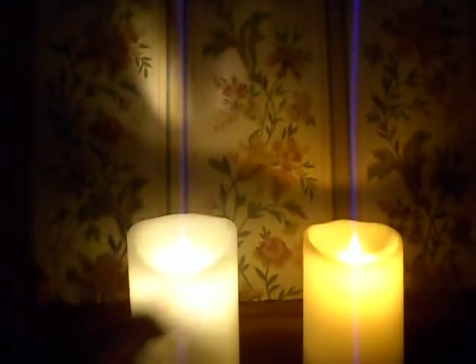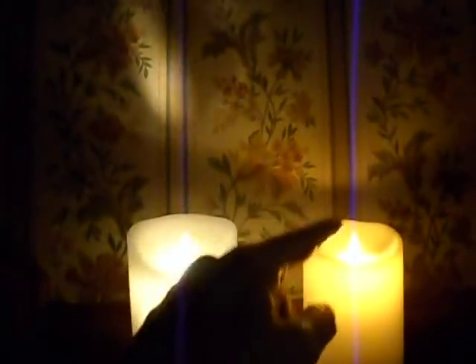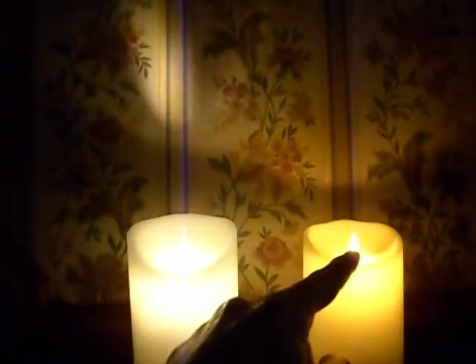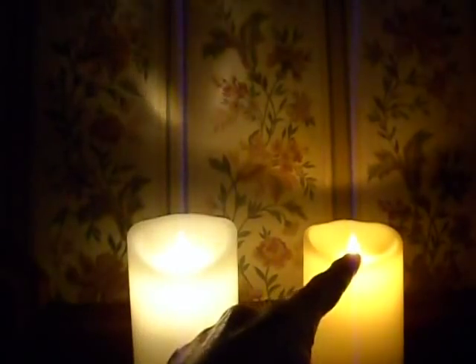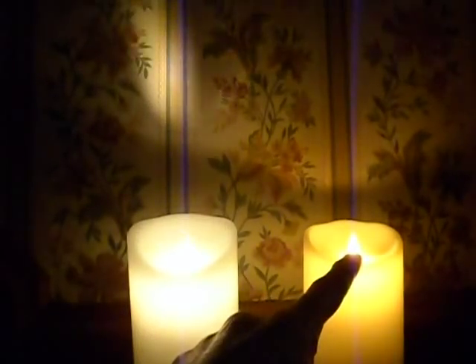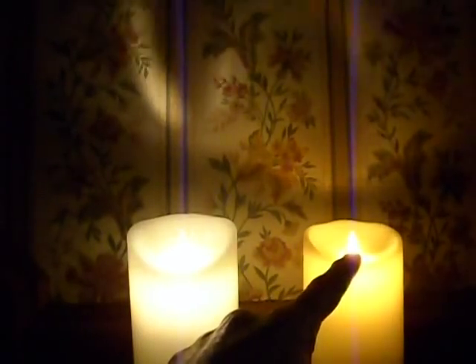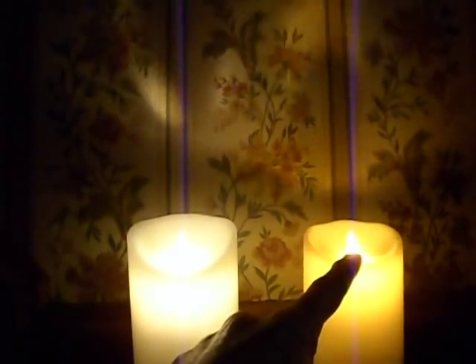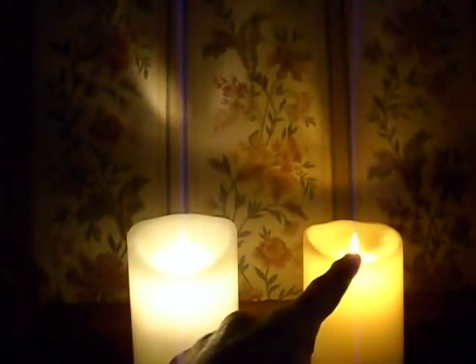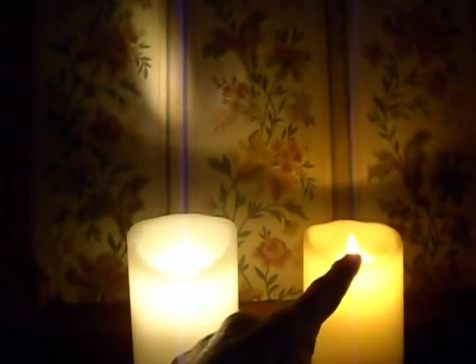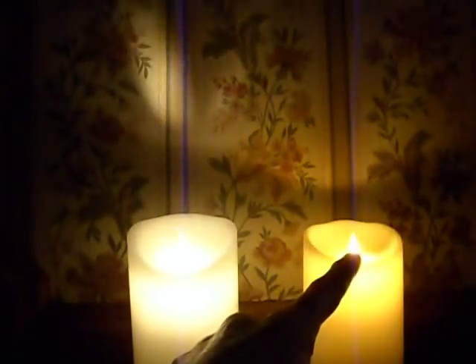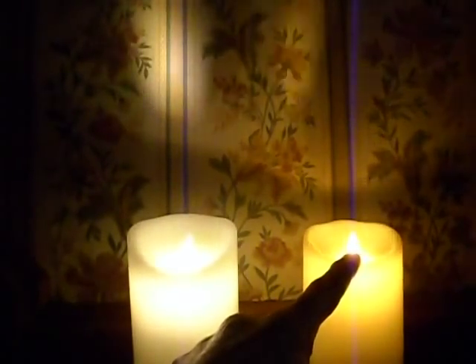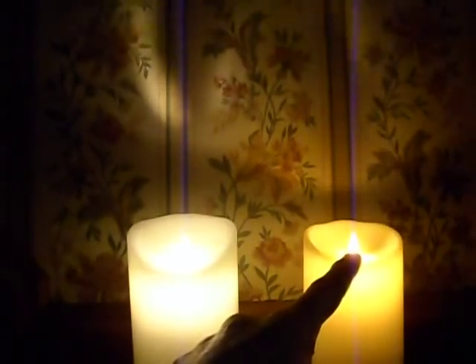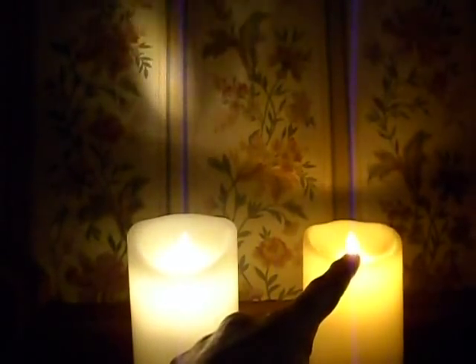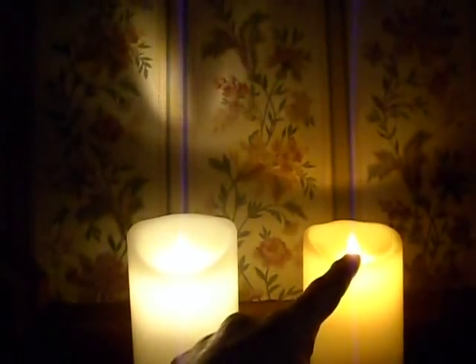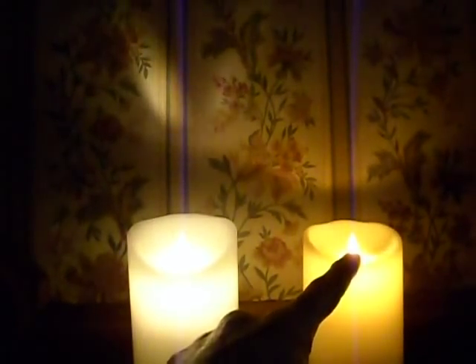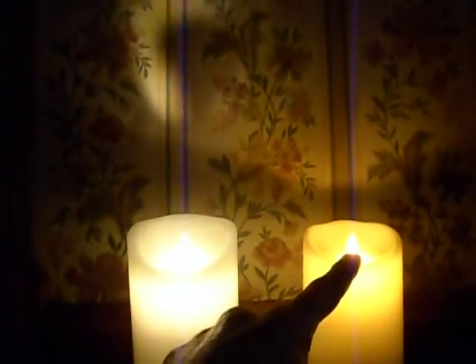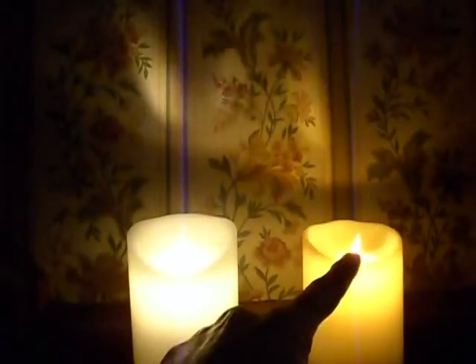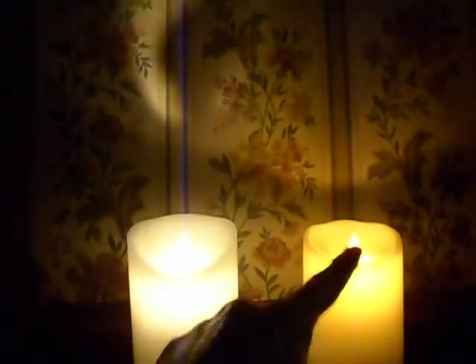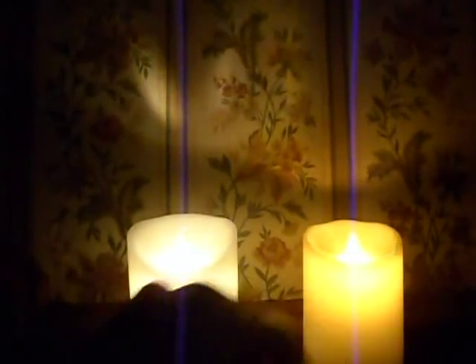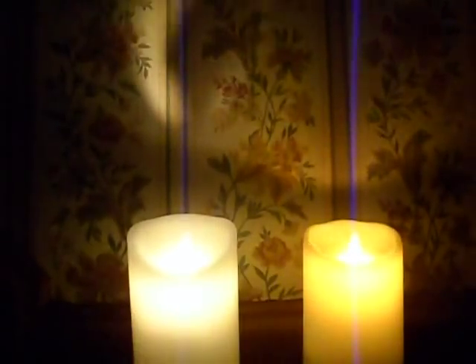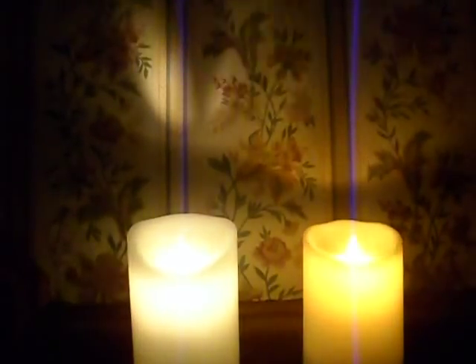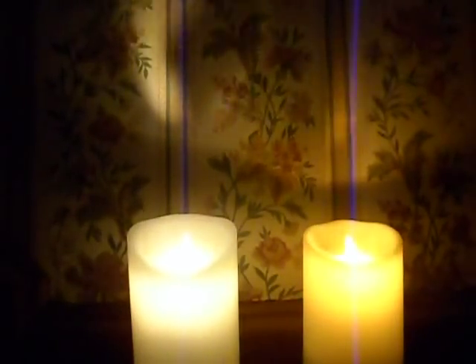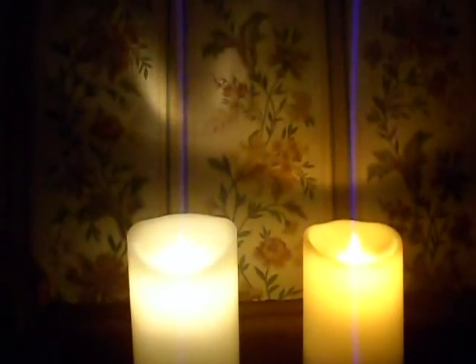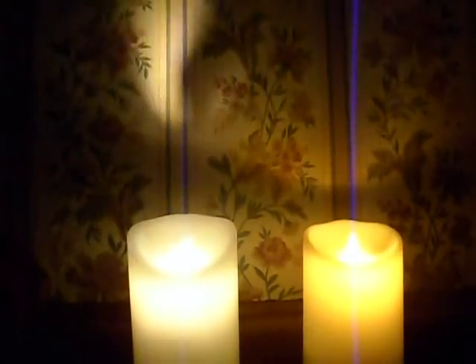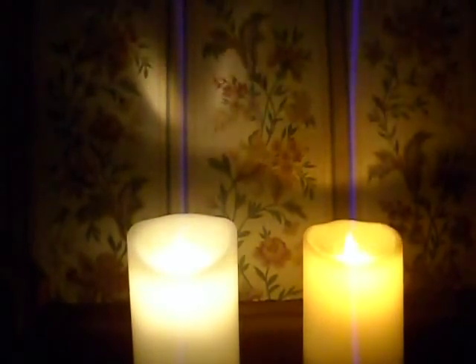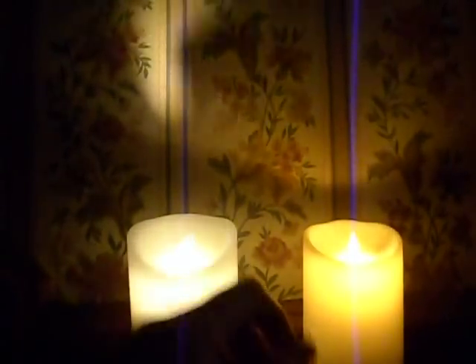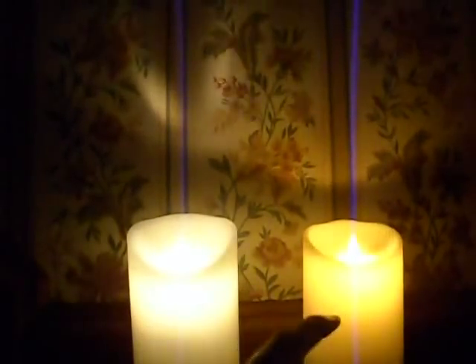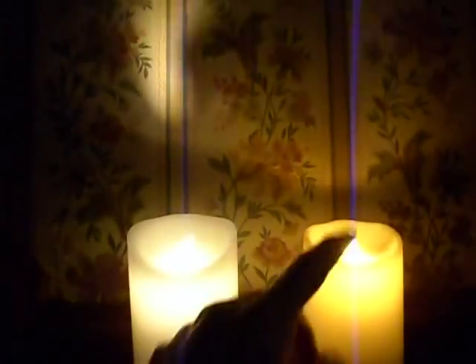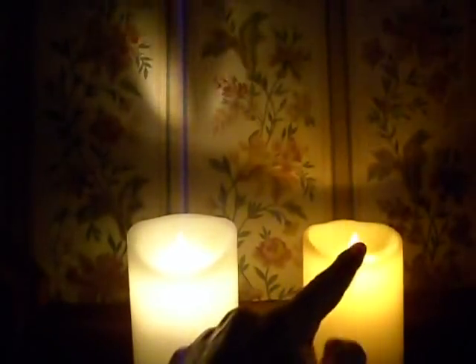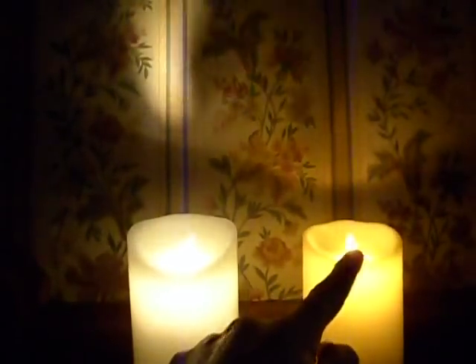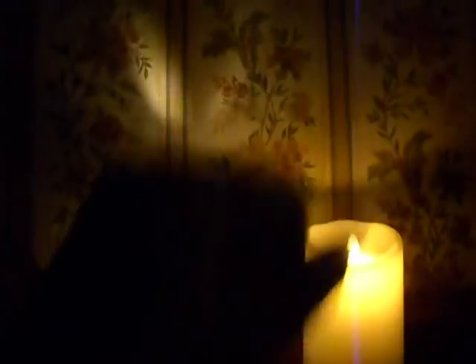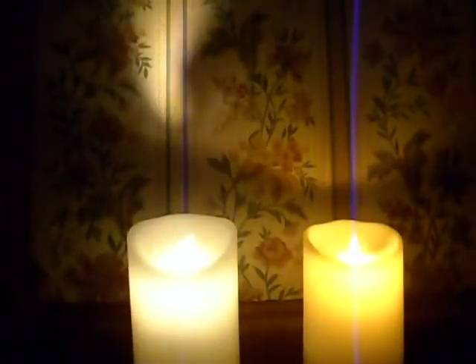The Luminara, on the other hand, is a deep rich golden white, which actually looks very similar to a candle flame. So once again, Luminara wins that round.